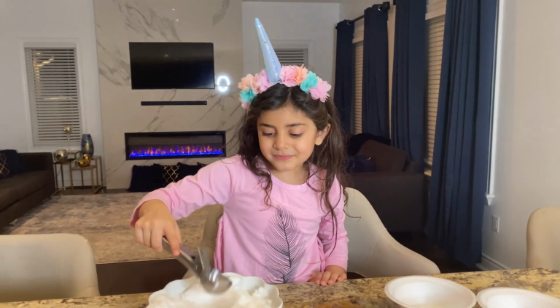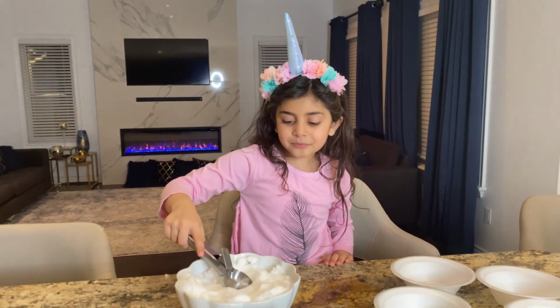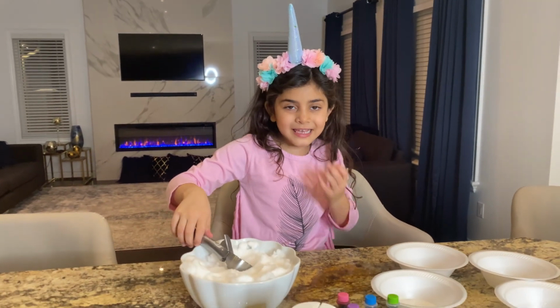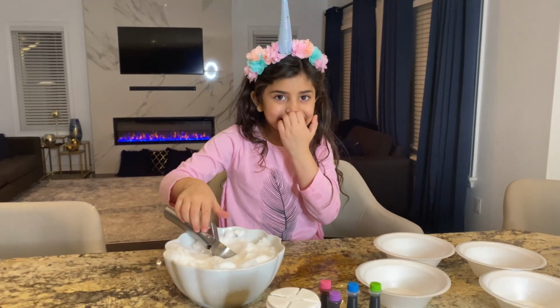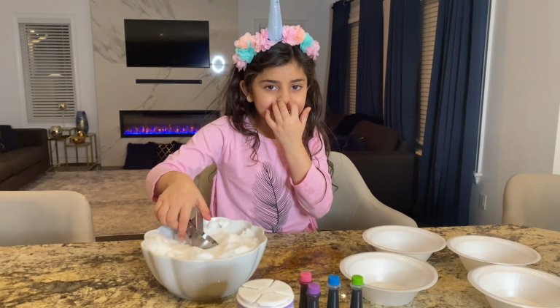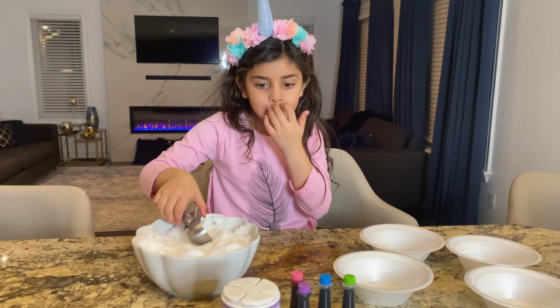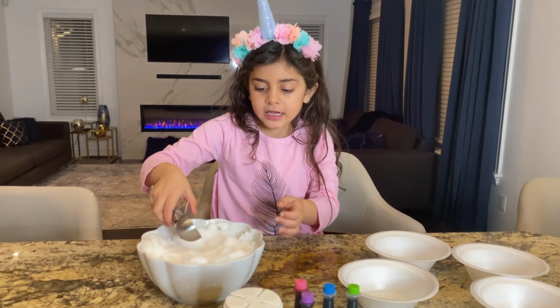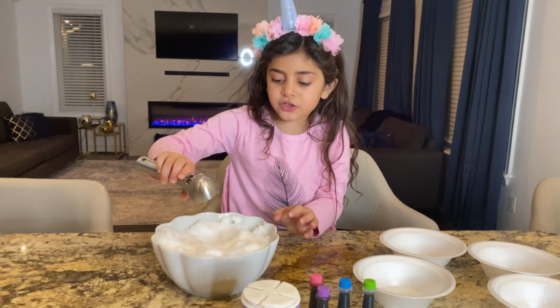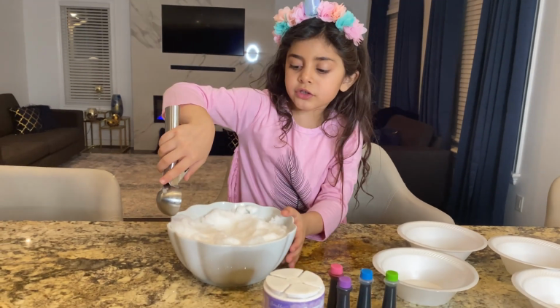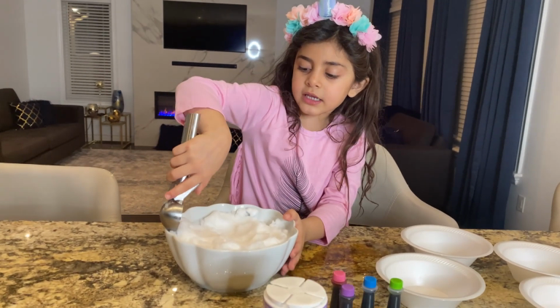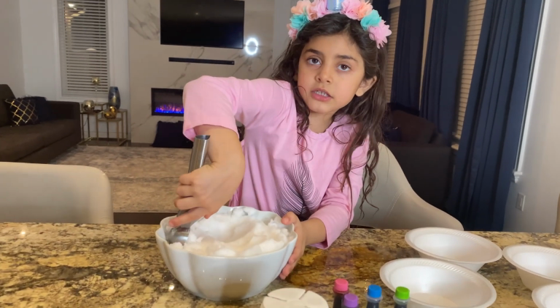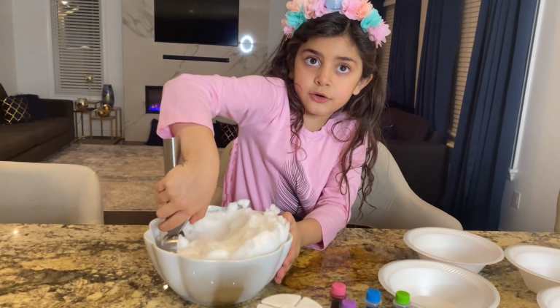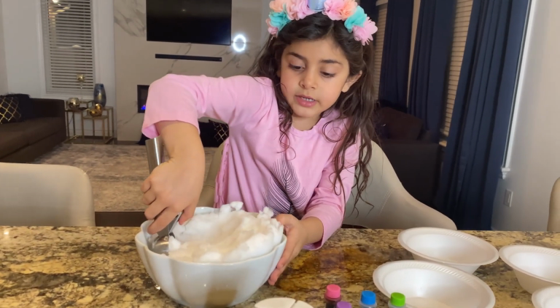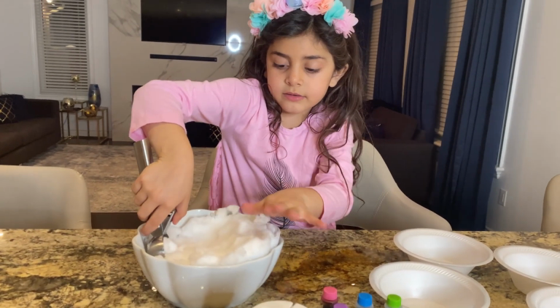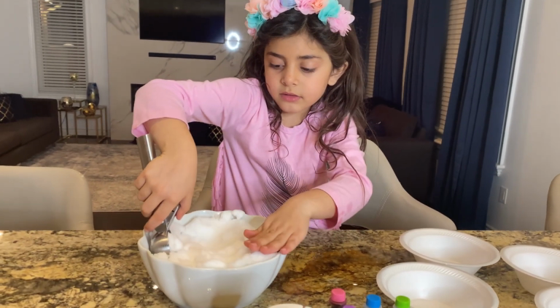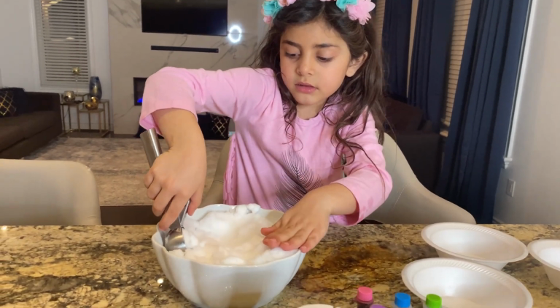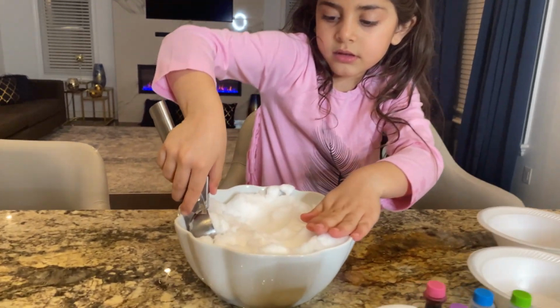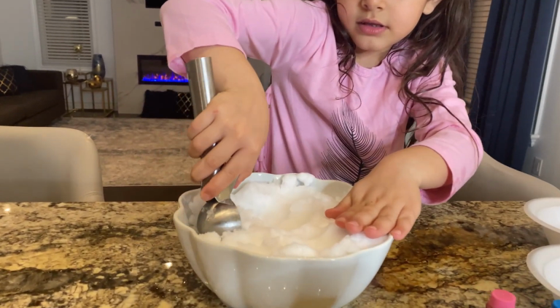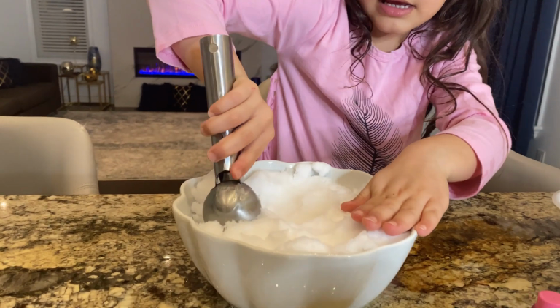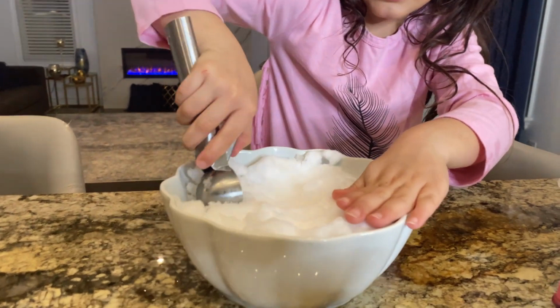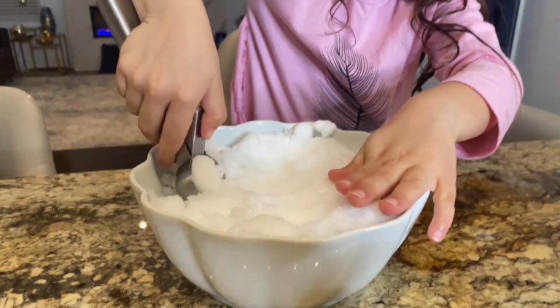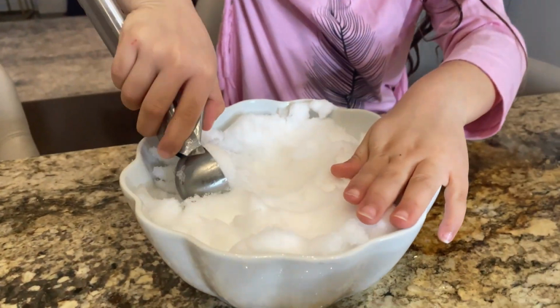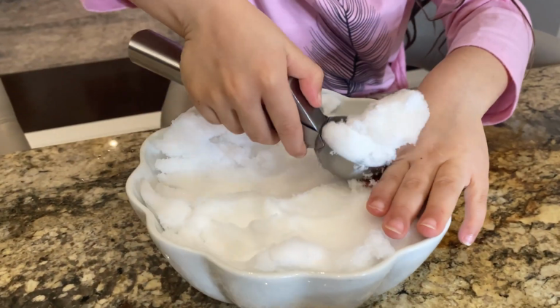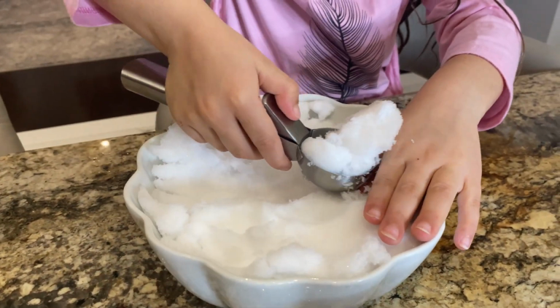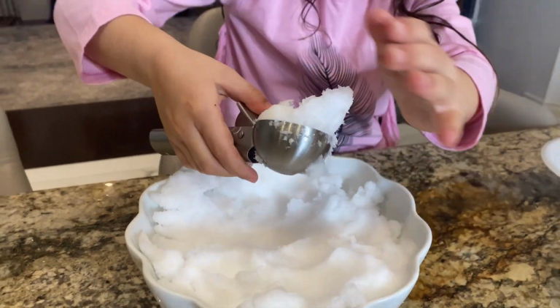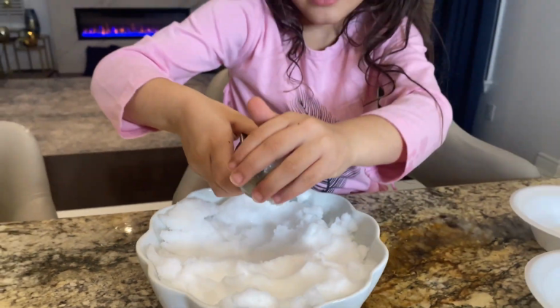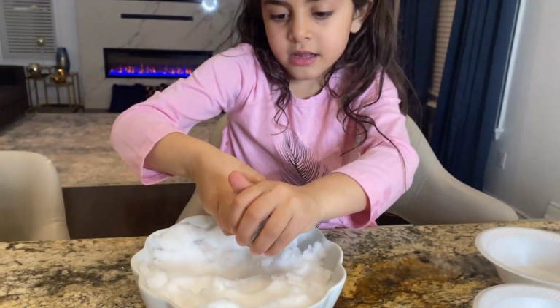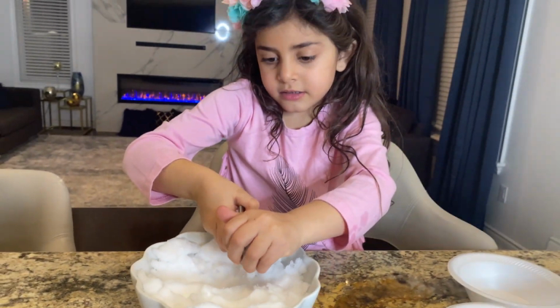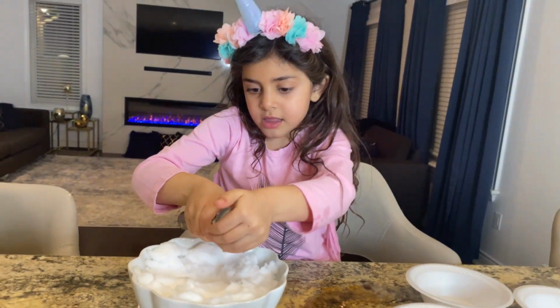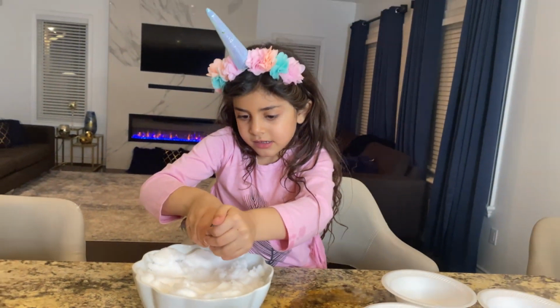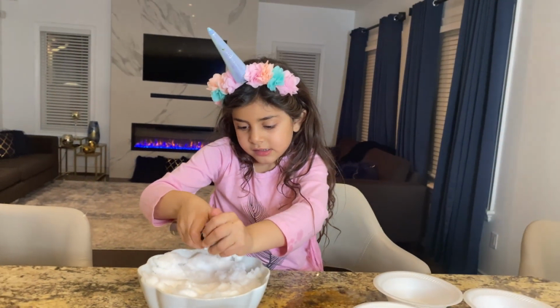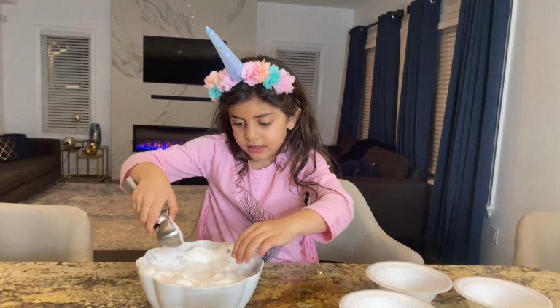Are you ready? Yes! Let's do this, Sally. So first you're going to get a scoop of it. Let's take a scoop. It looks like what, this one?